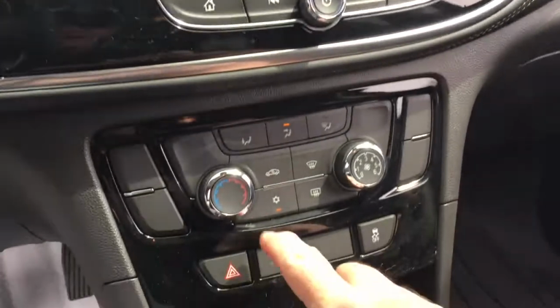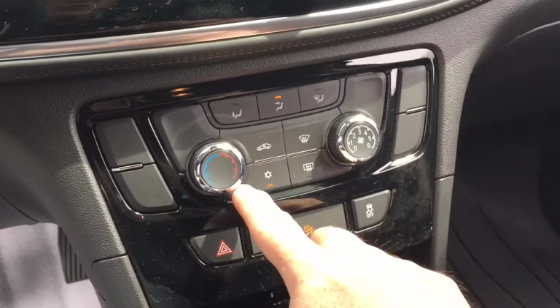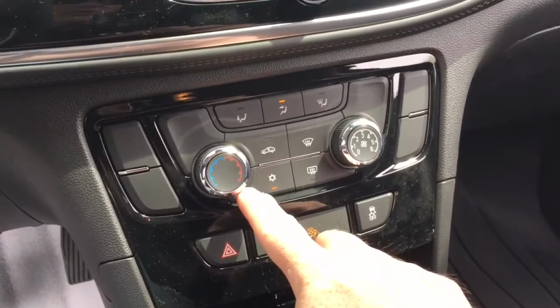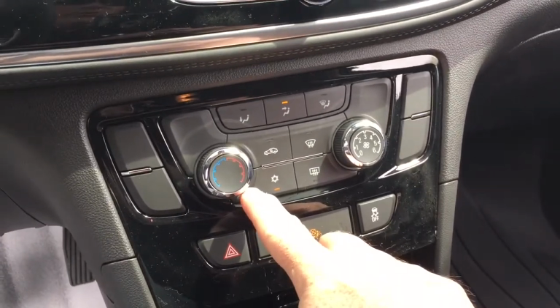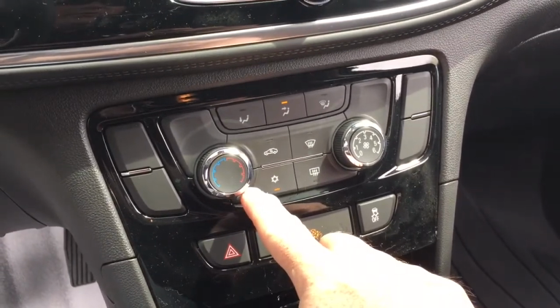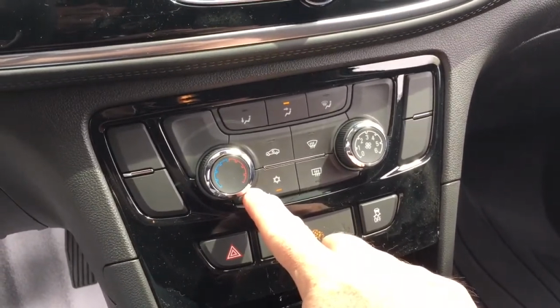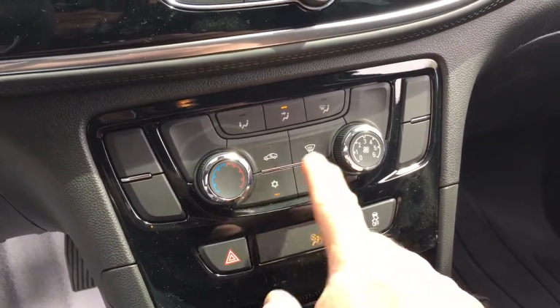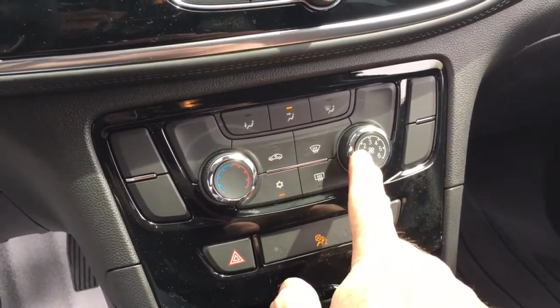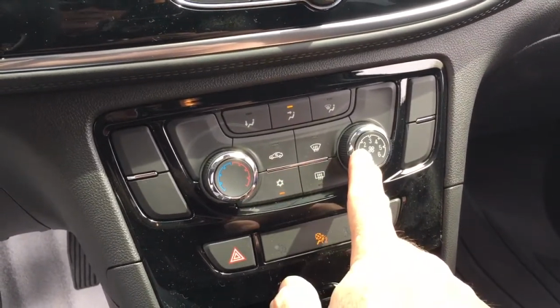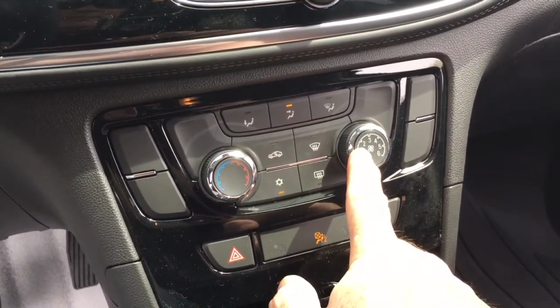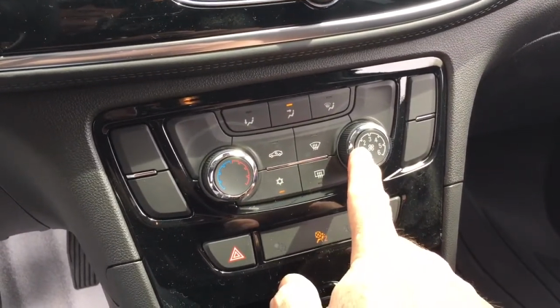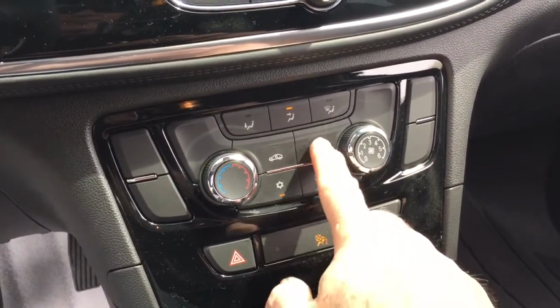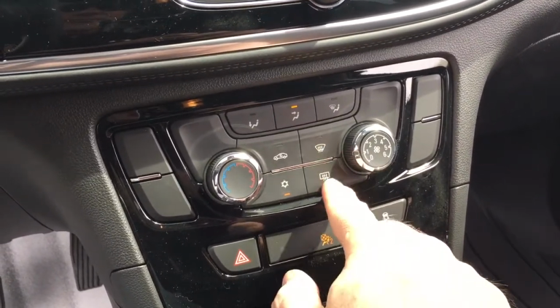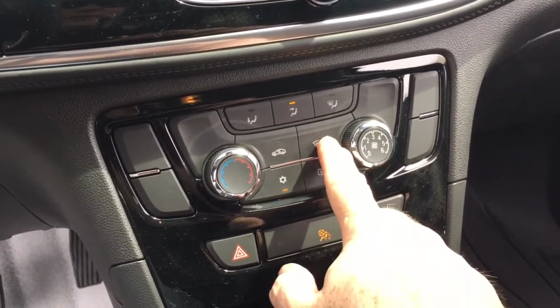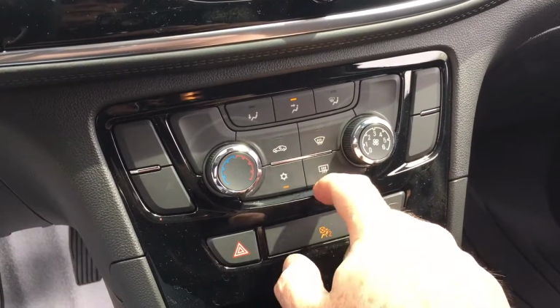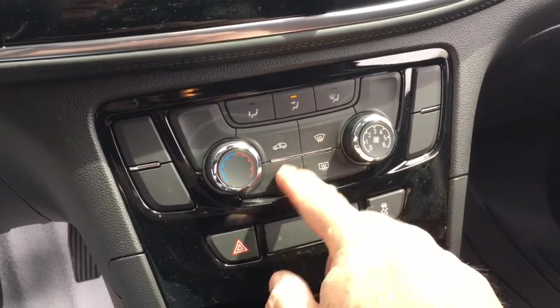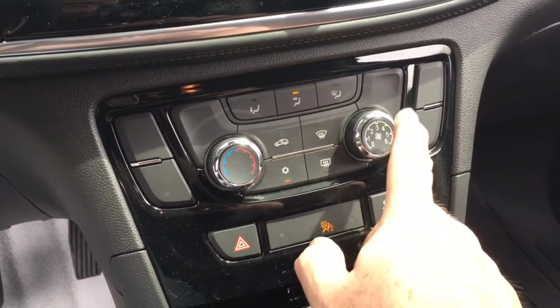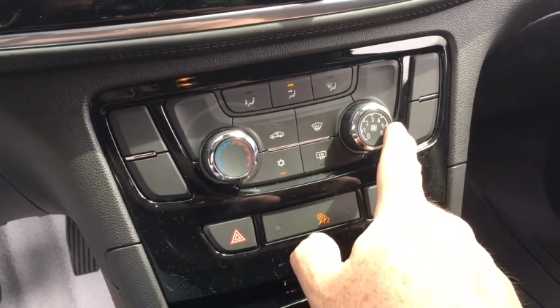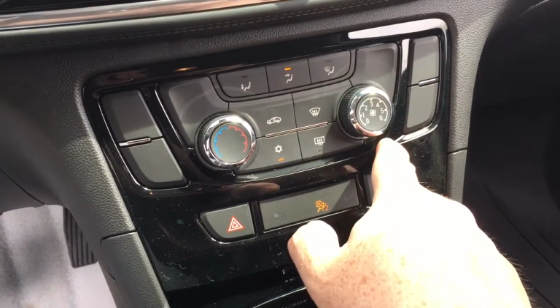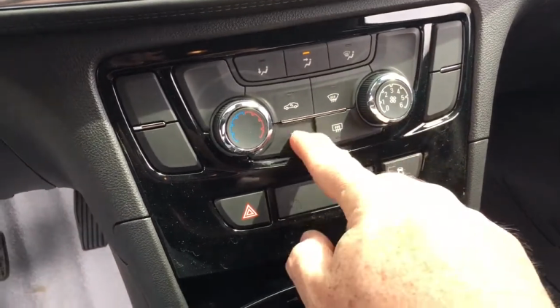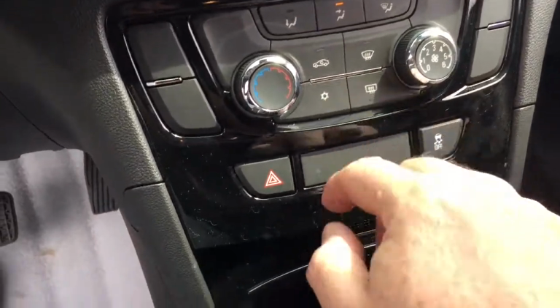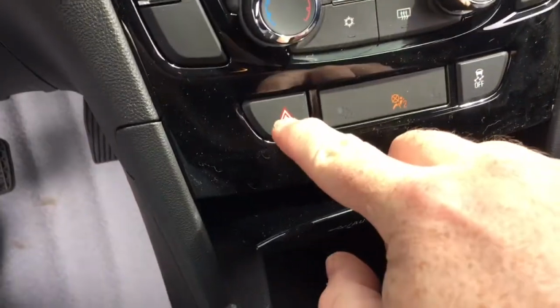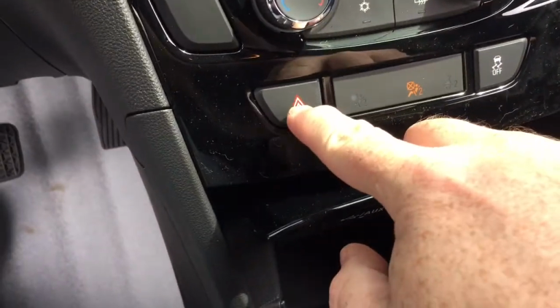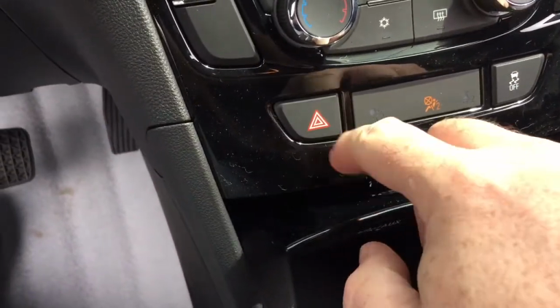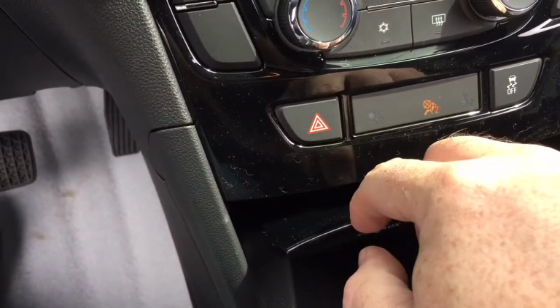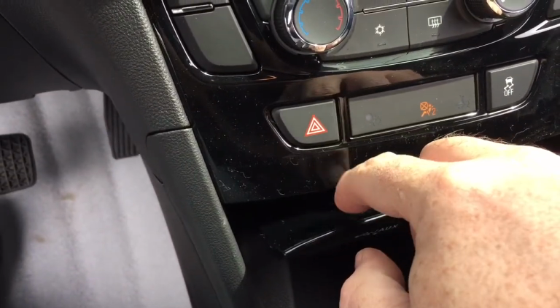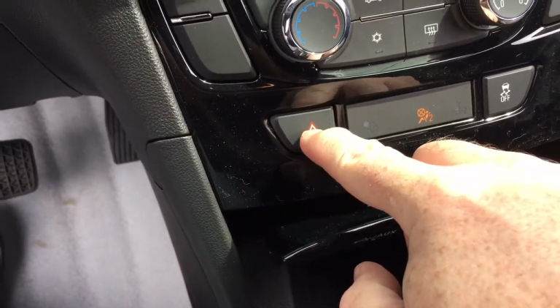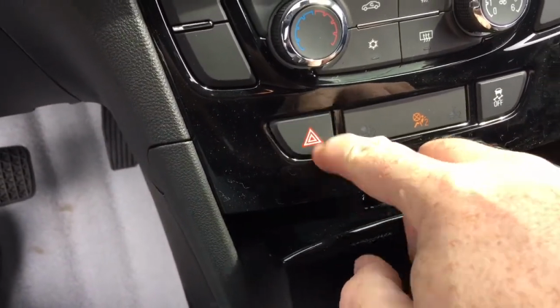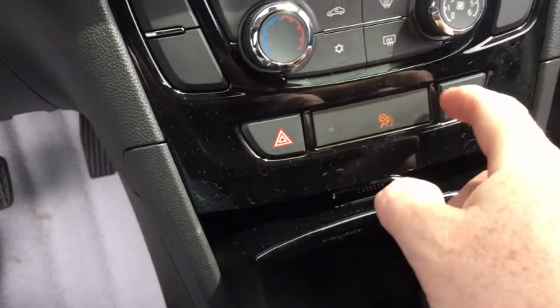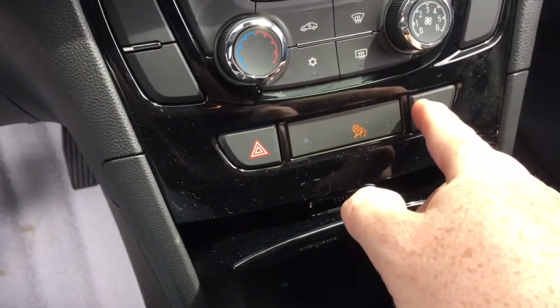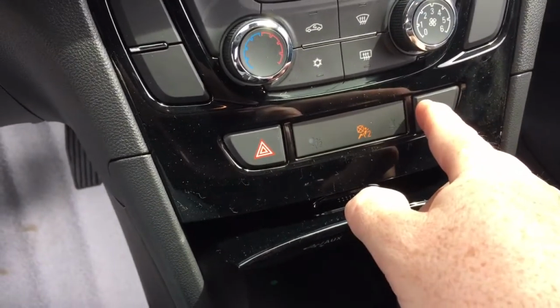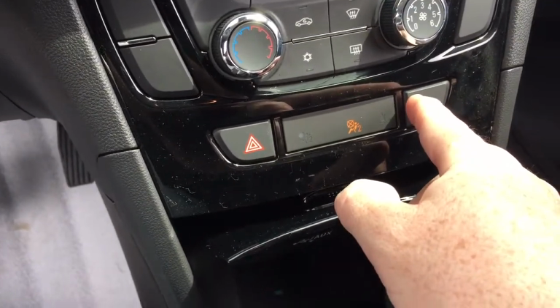Your temperature controls are down here, along with the fan speed operator, front and rear defrosters, and an AC button on and off. You also have hazards and traction control.